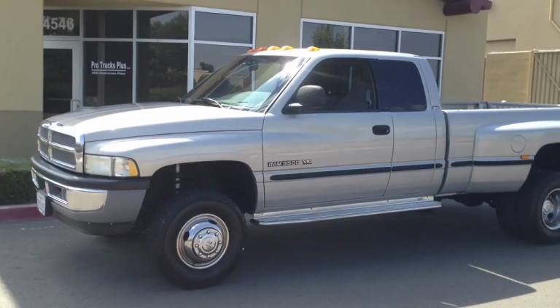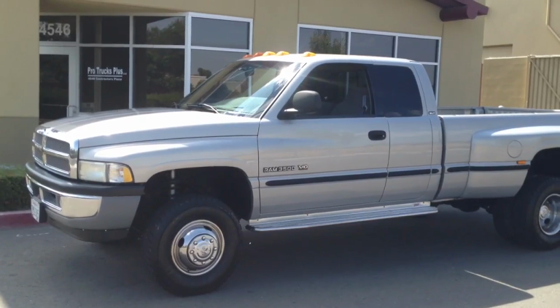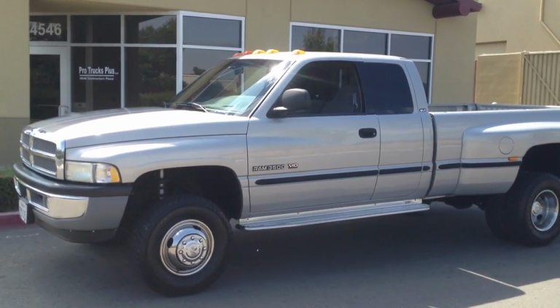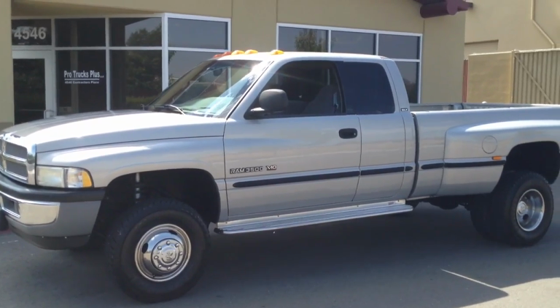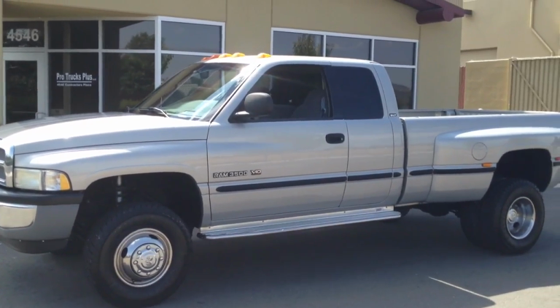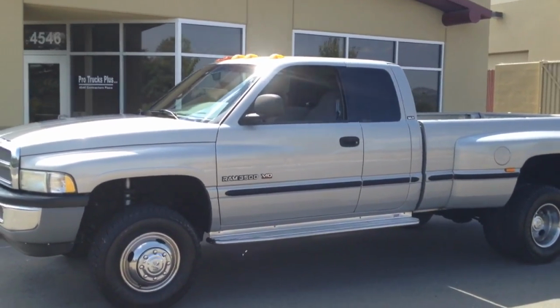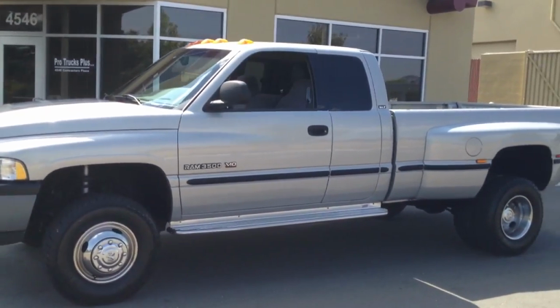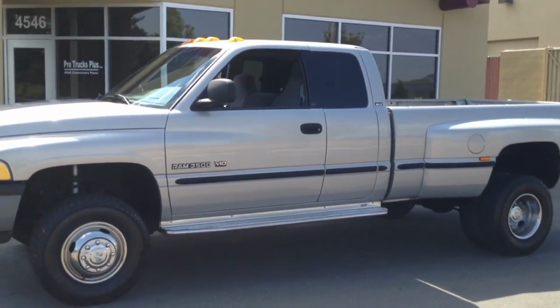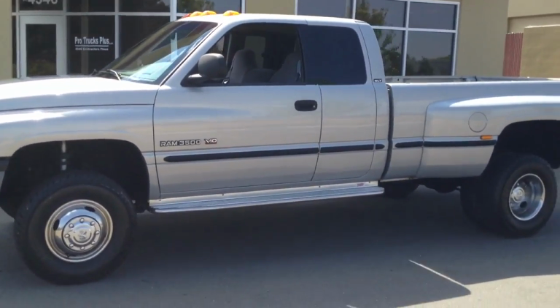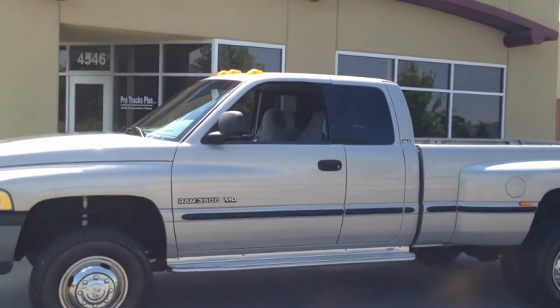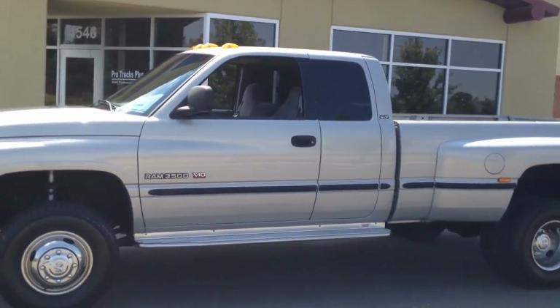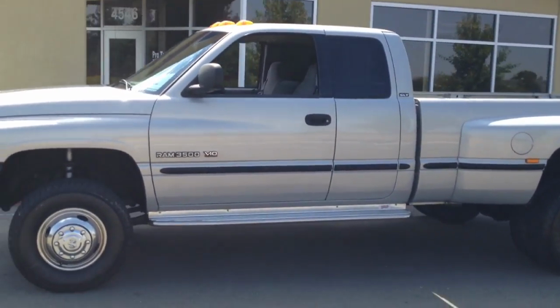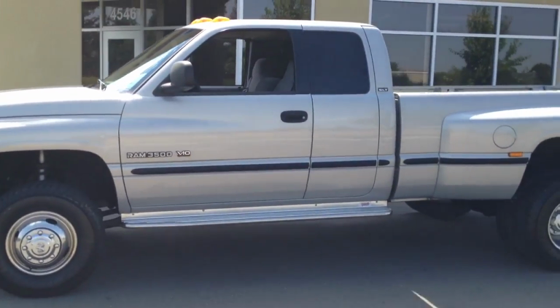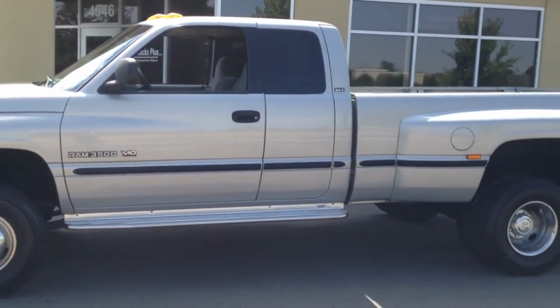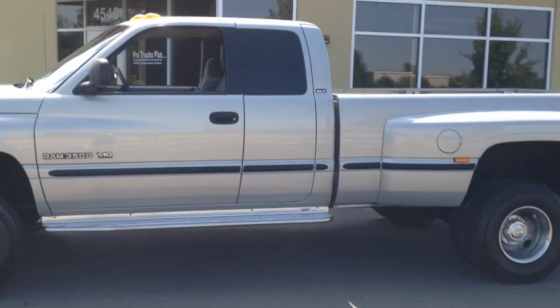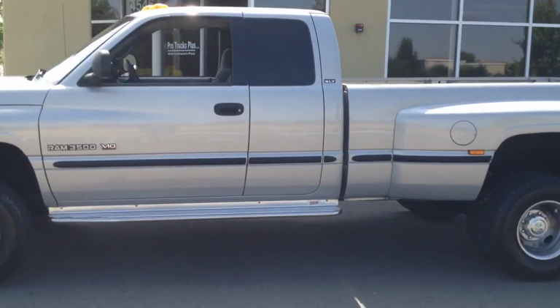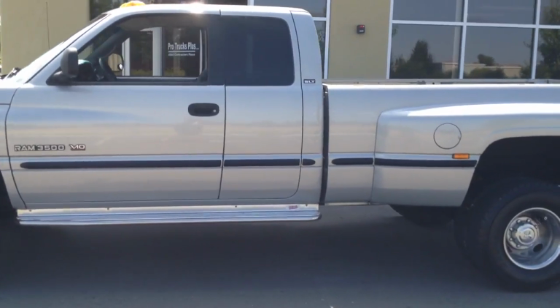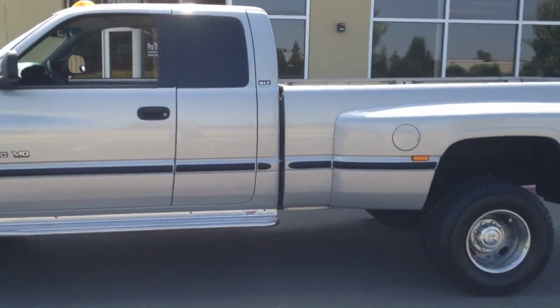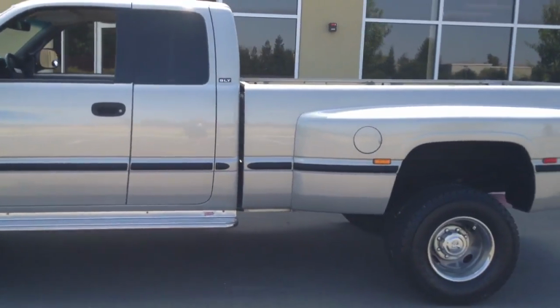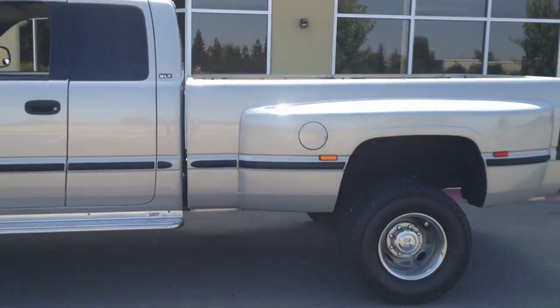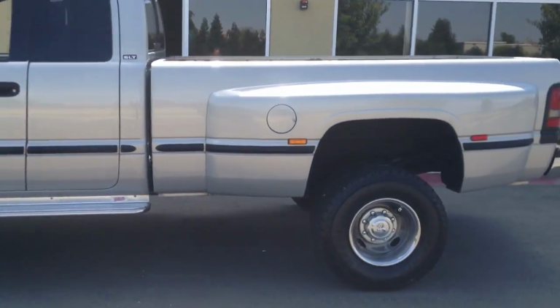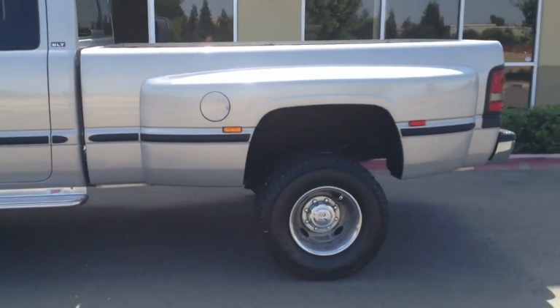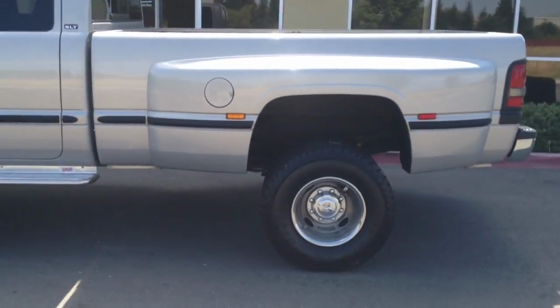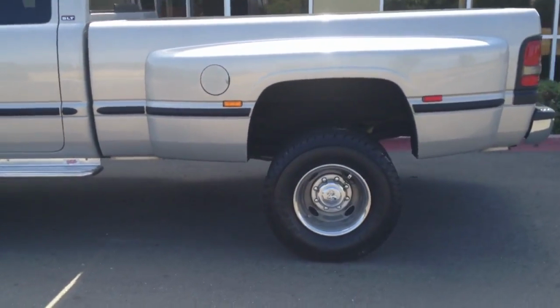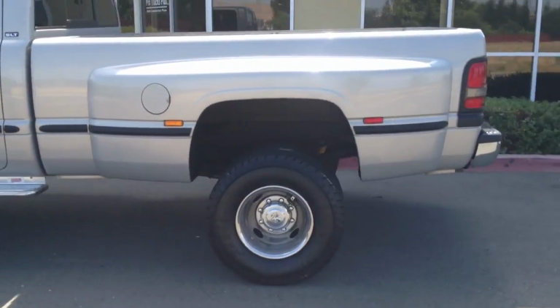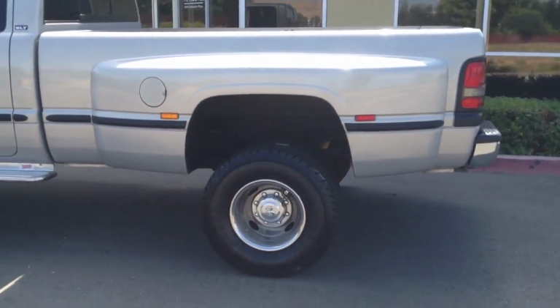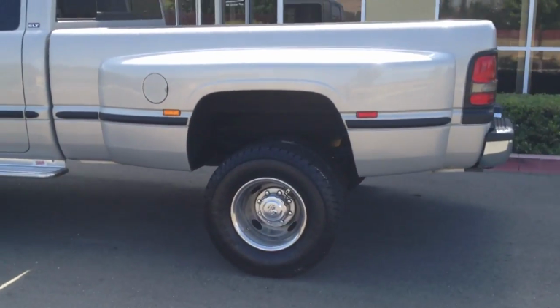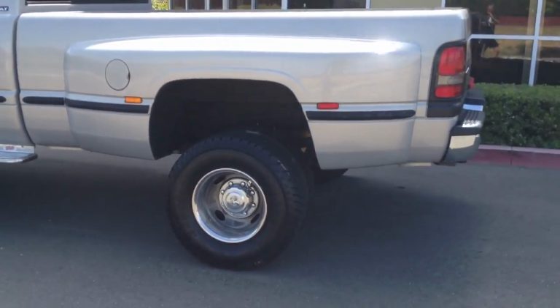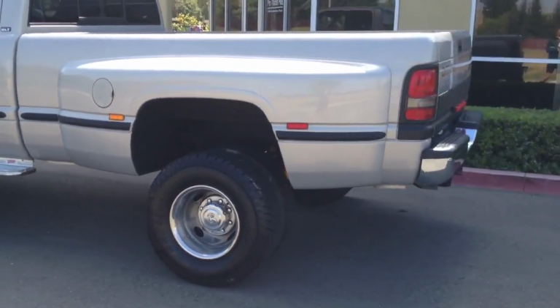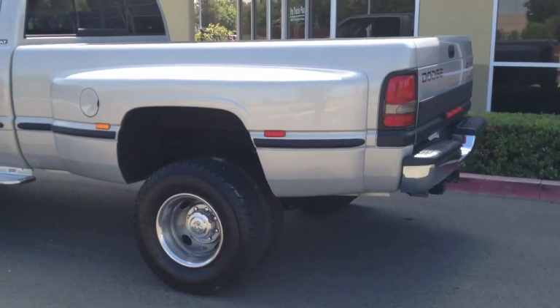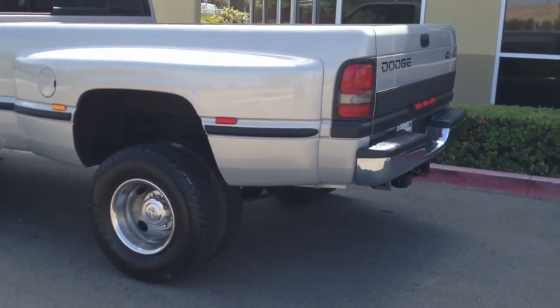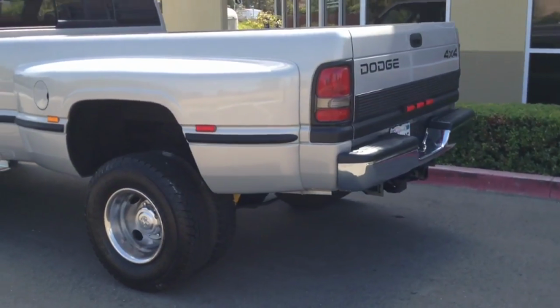ProTrux Plus test drive video, take one. 1999 Dodge 3500 V10 — that's an 8-liter gas rig — with dual rear wheels and a manual four-wheel drive transfer case.